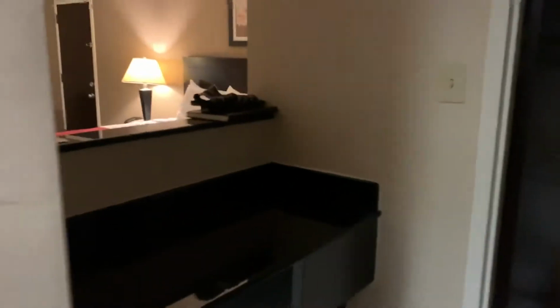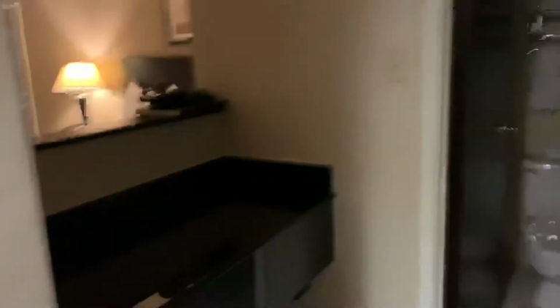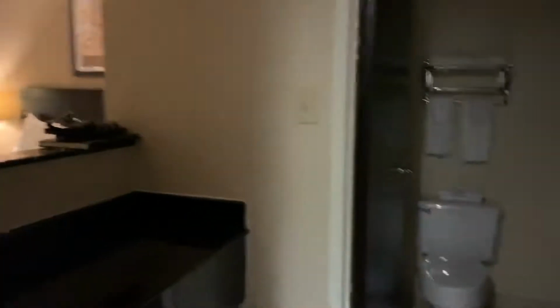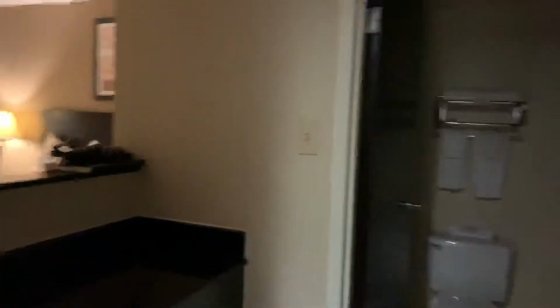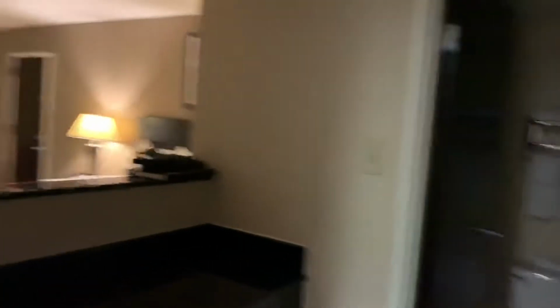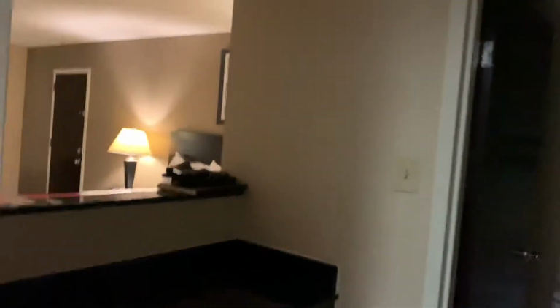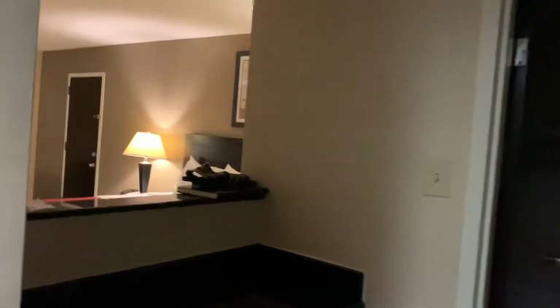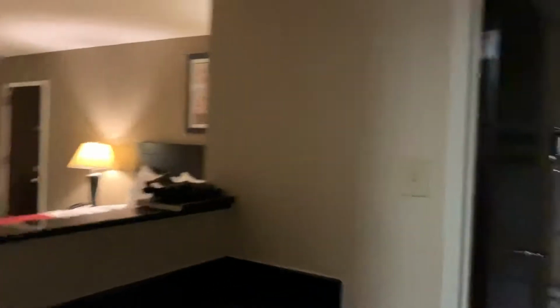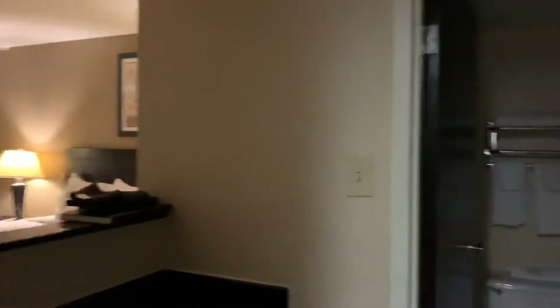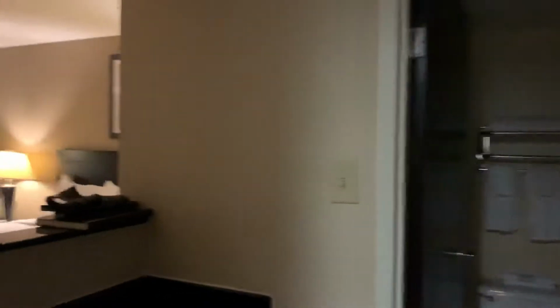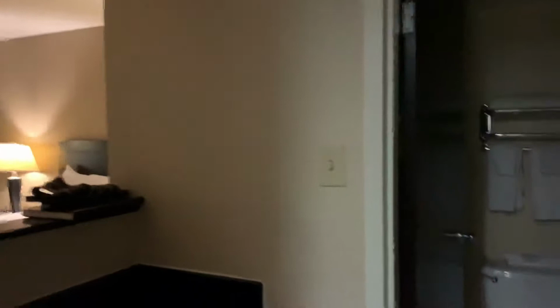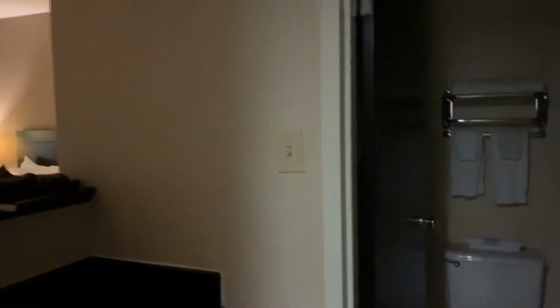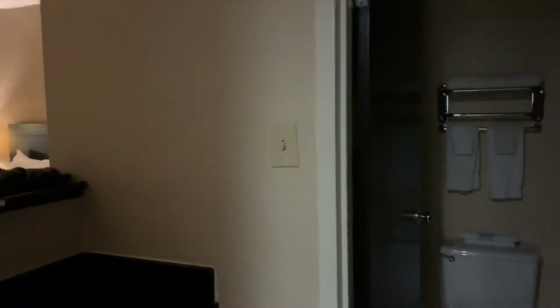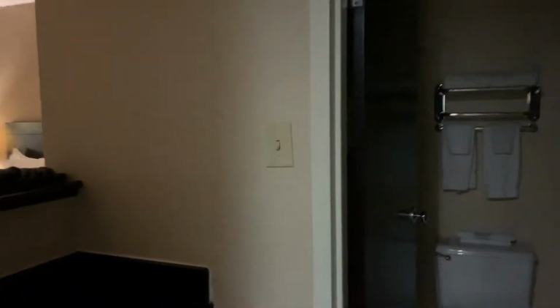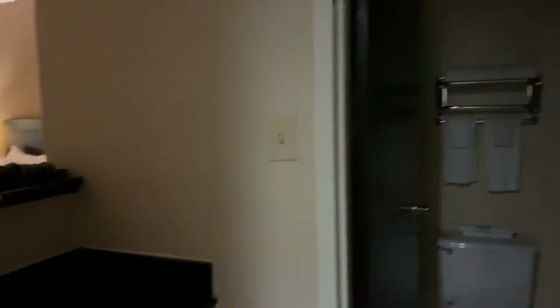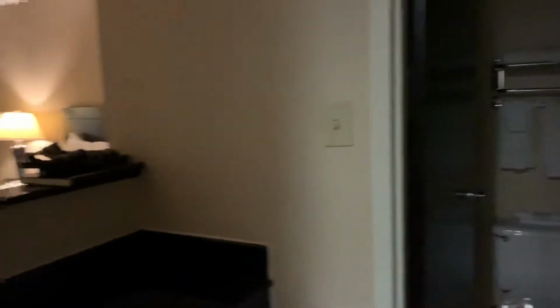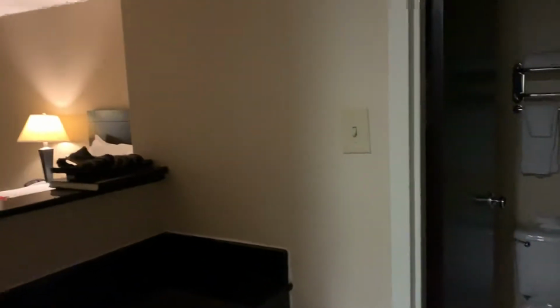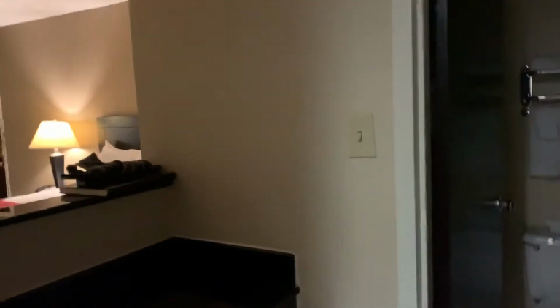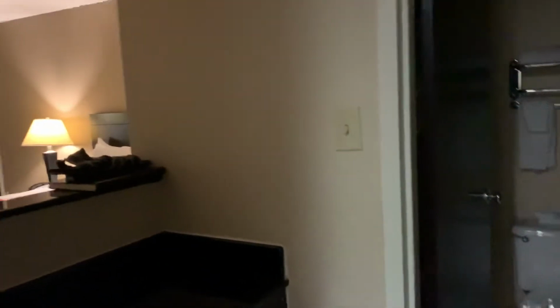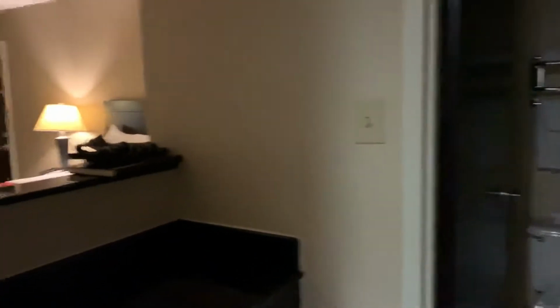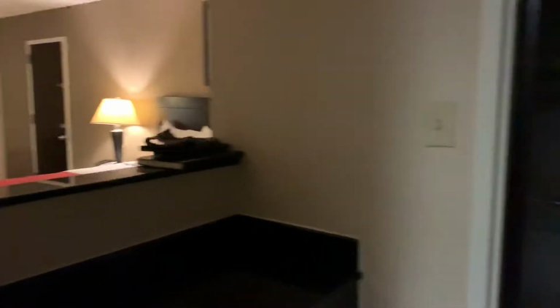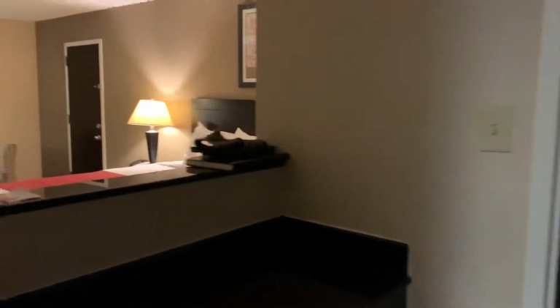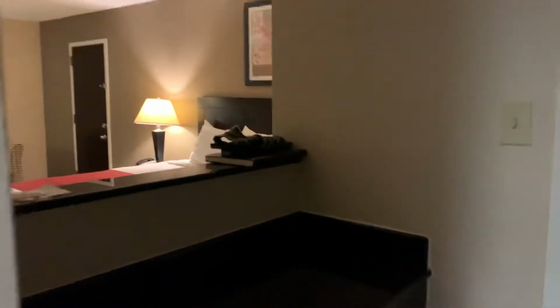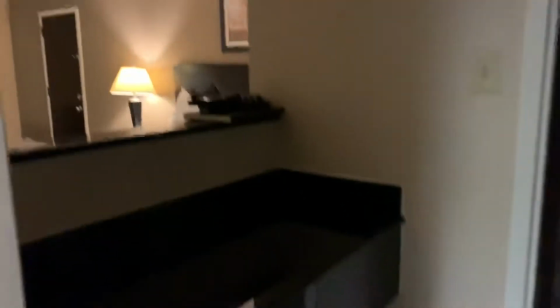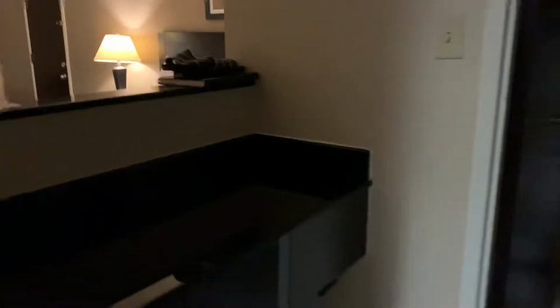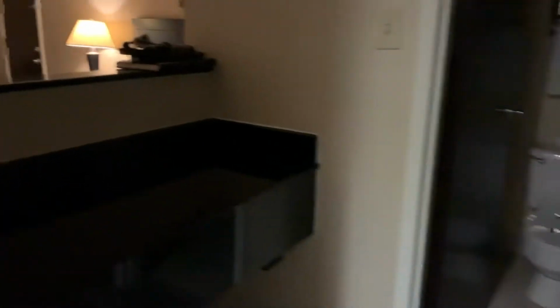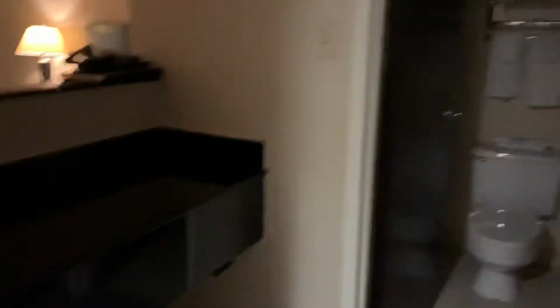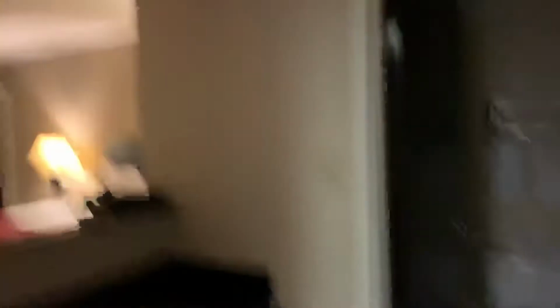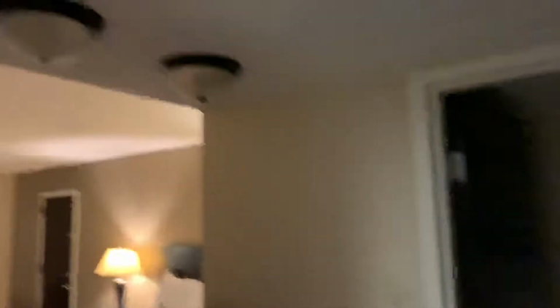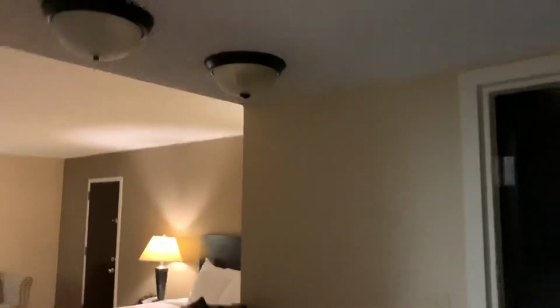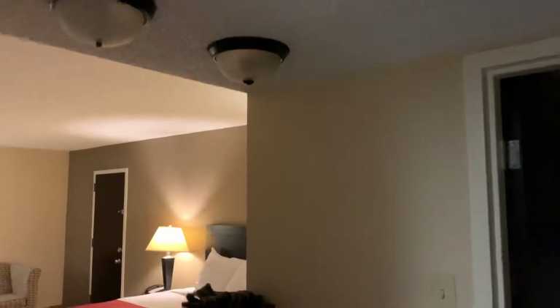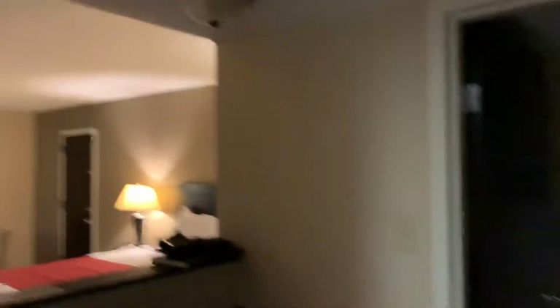Ignore that slamming, sorry. So you come in, there's this little area right here for getting dressed.